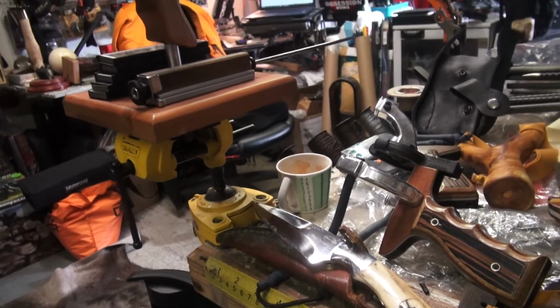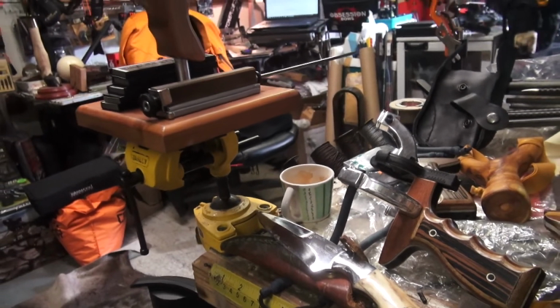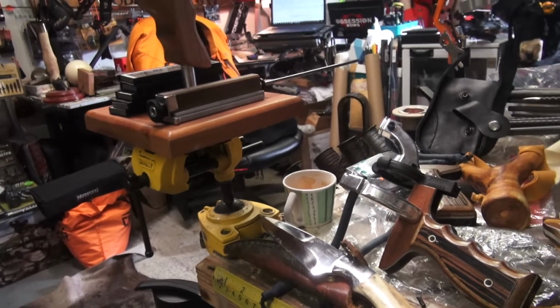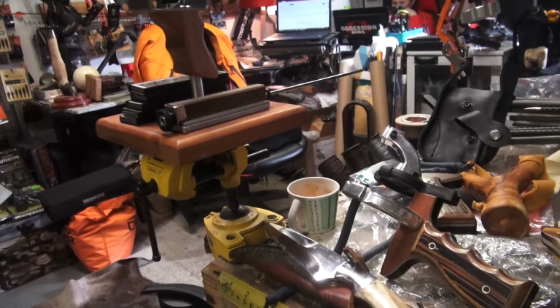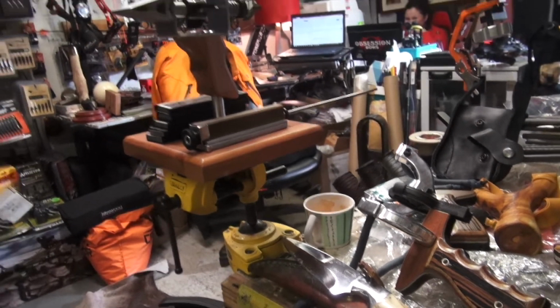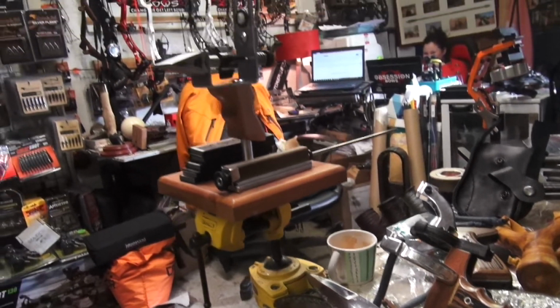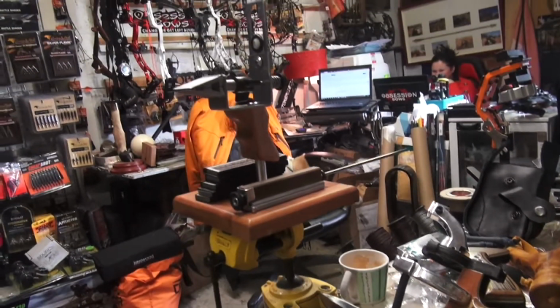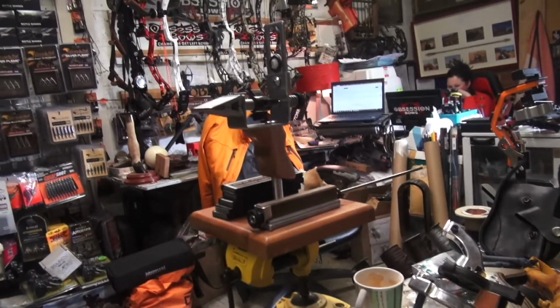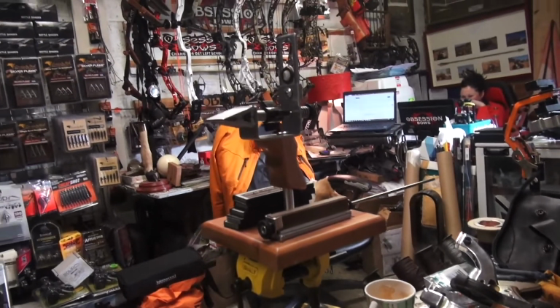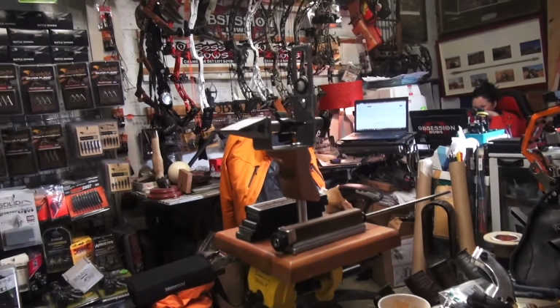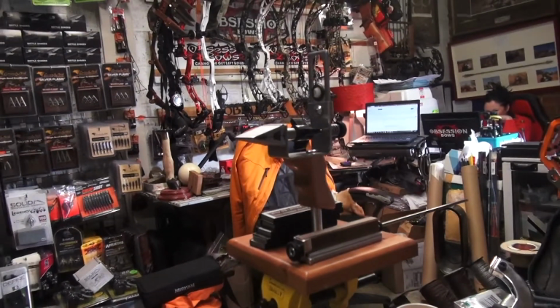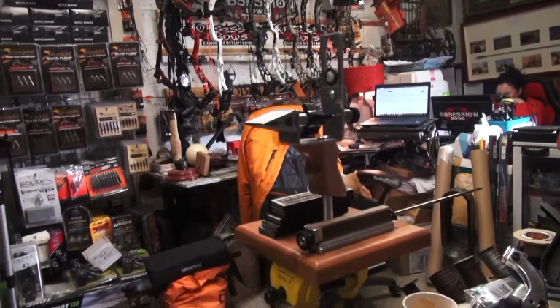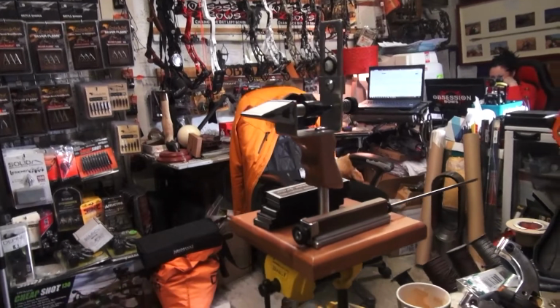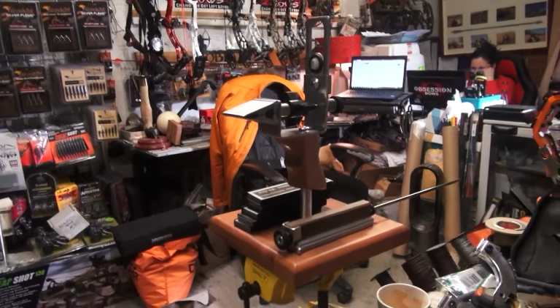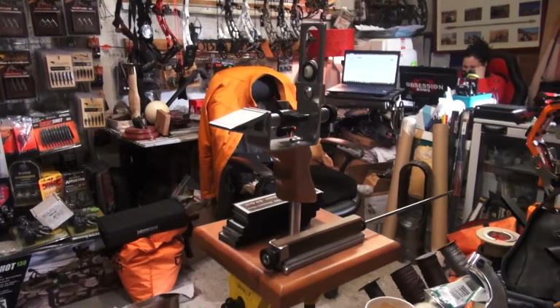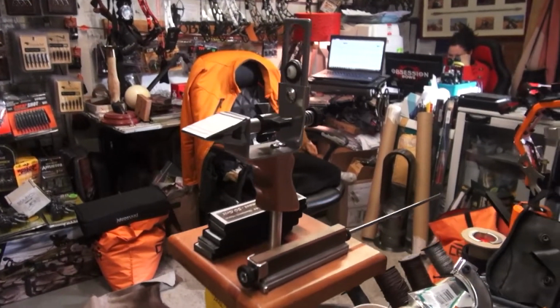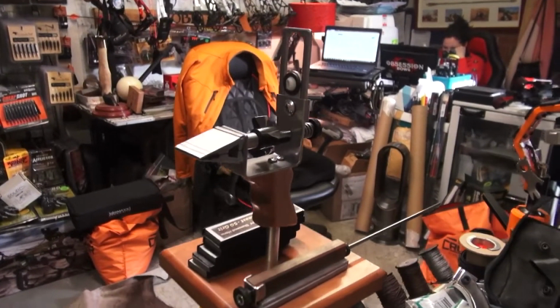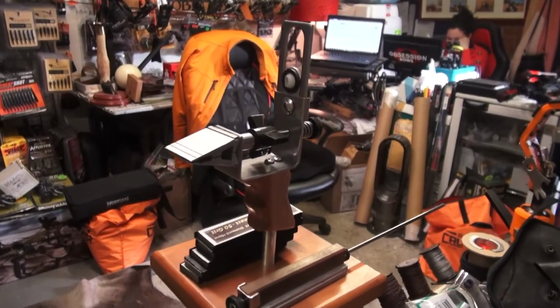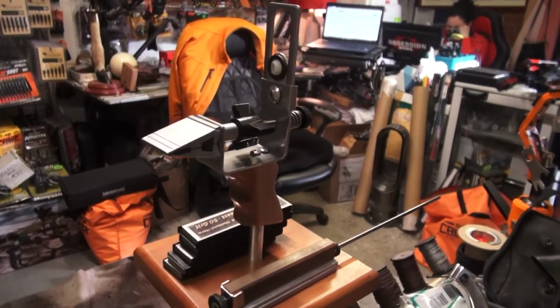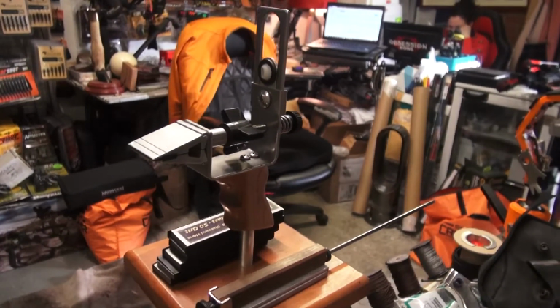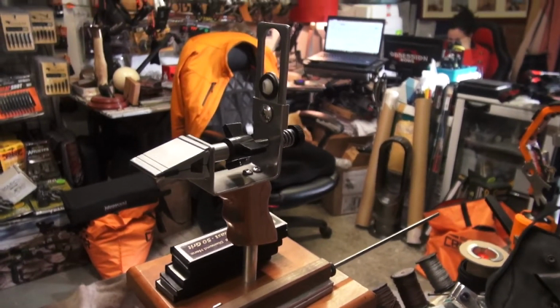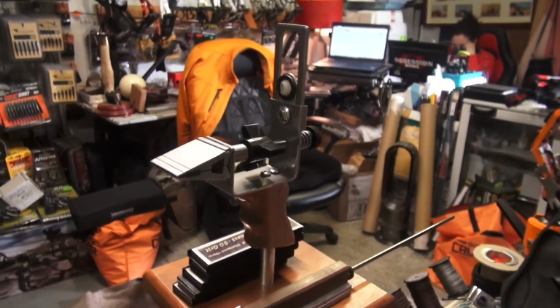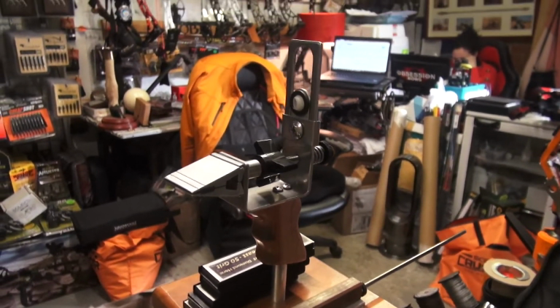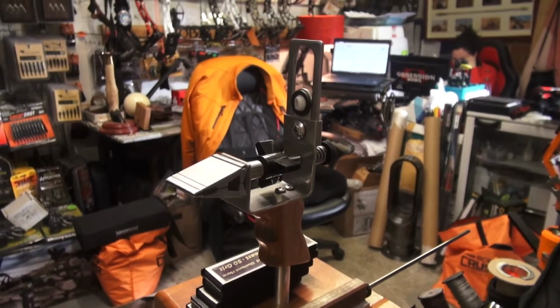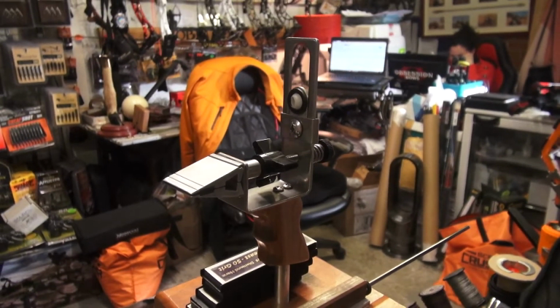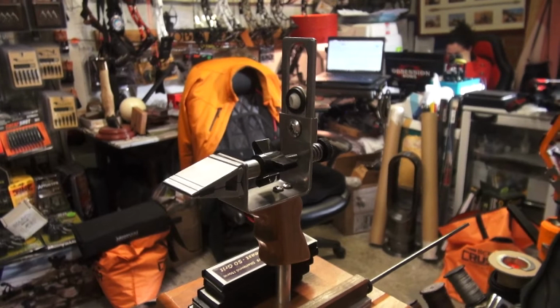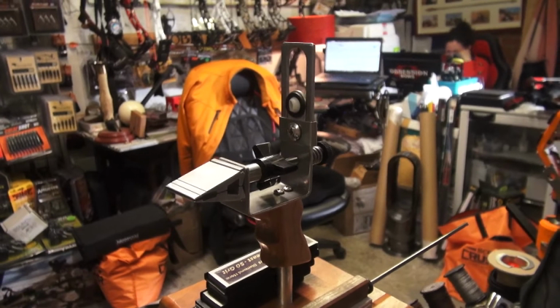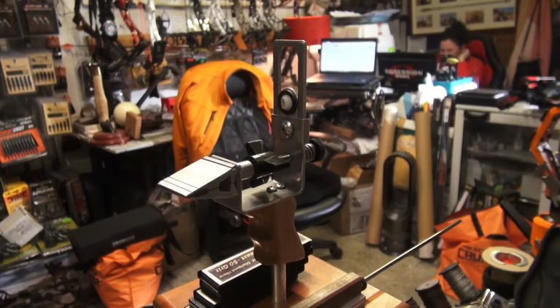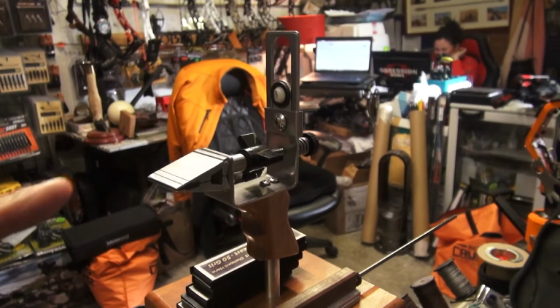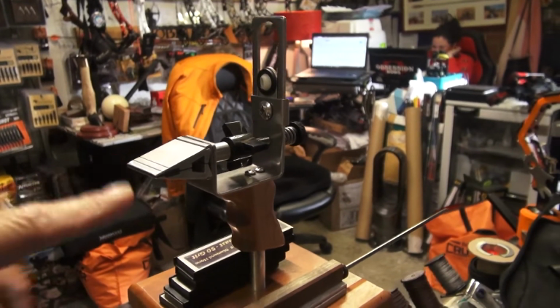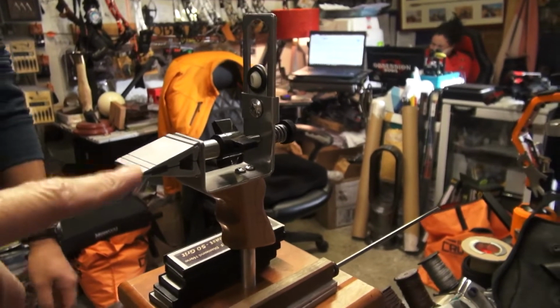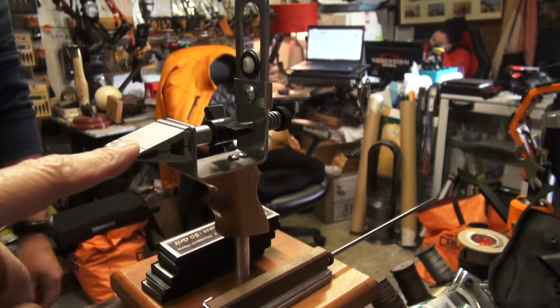These guys sell archery supplies and blades at a tremendously high level. This thing here - you're about to see the hands and hear the voice of a chap called Kevin. Kevin, tell us about this device here.